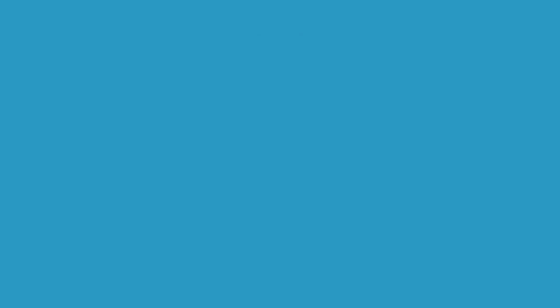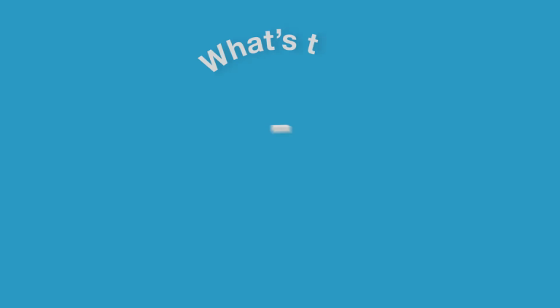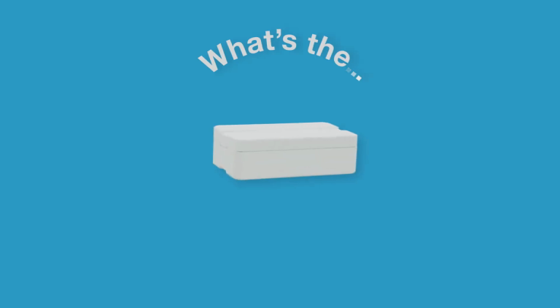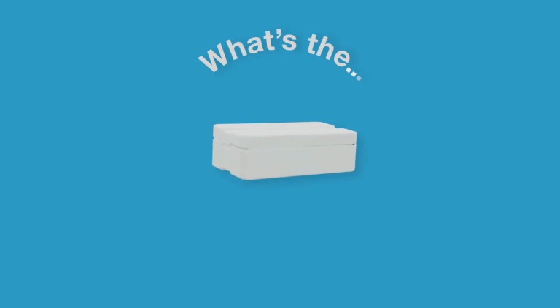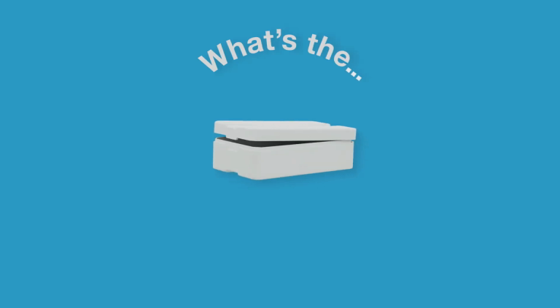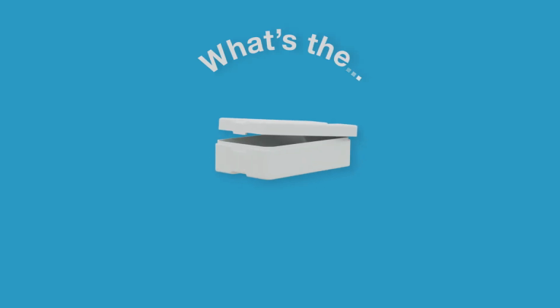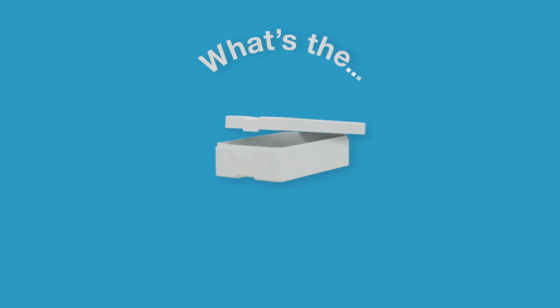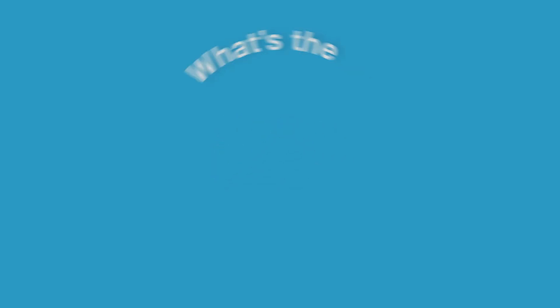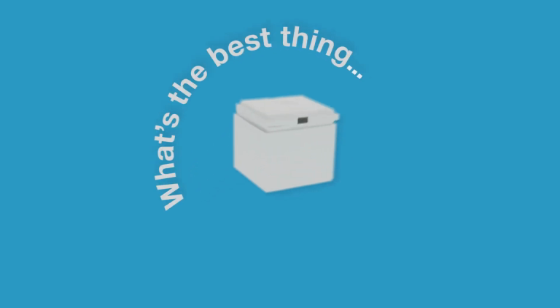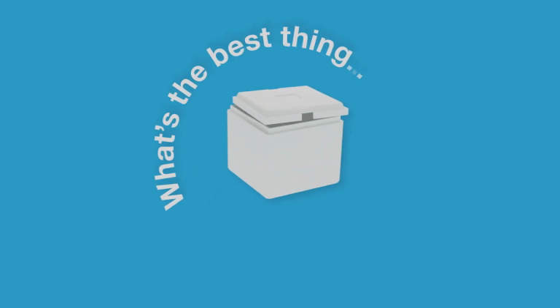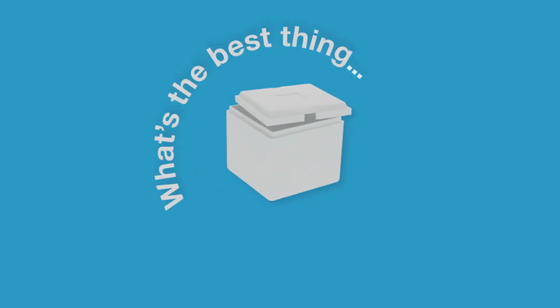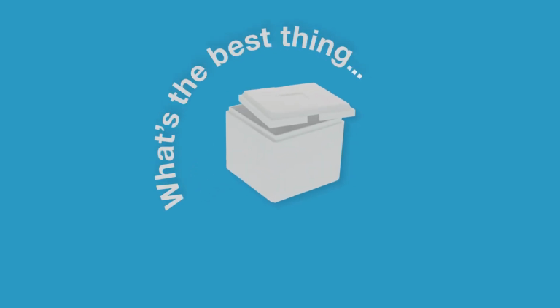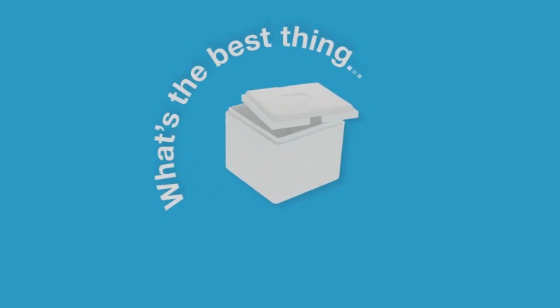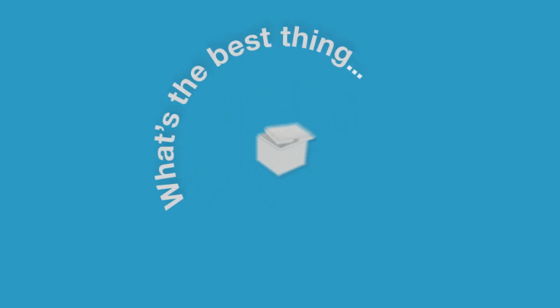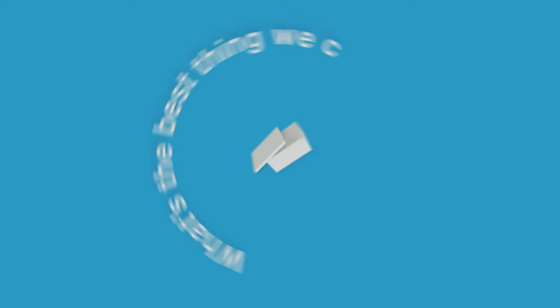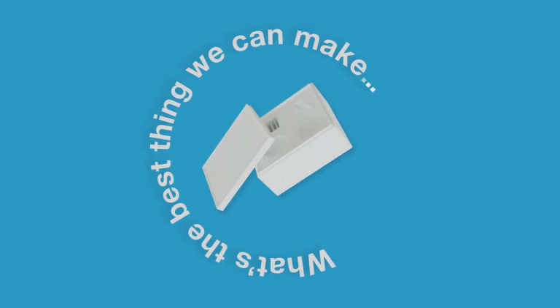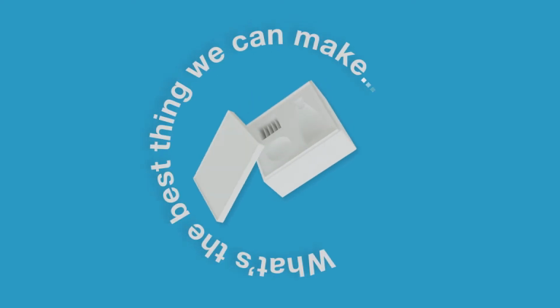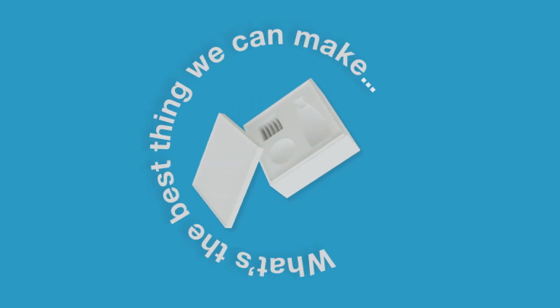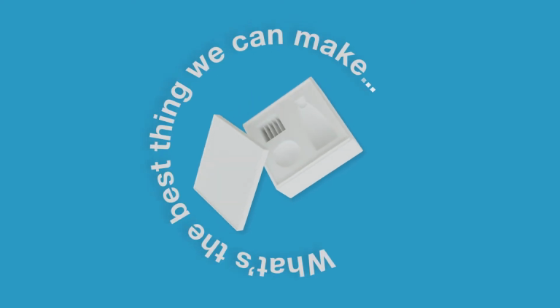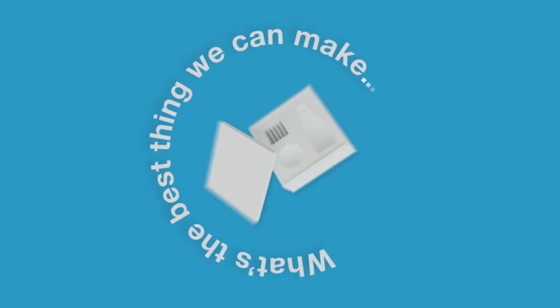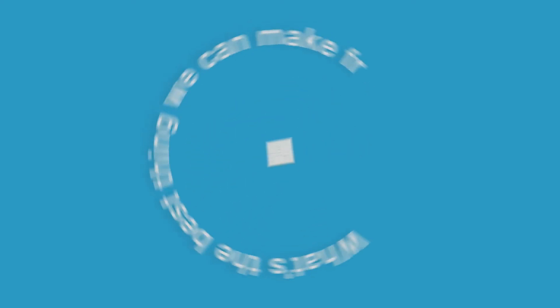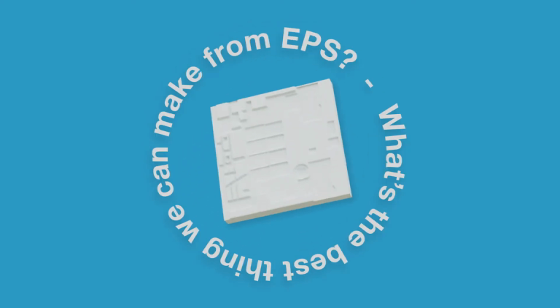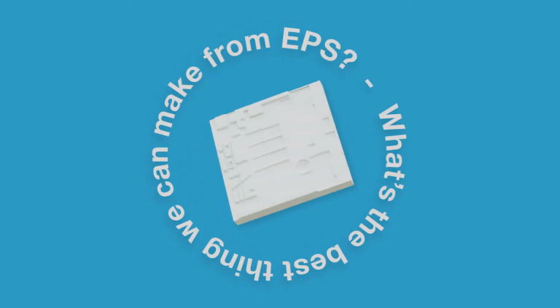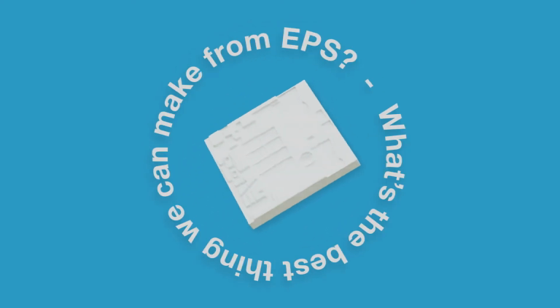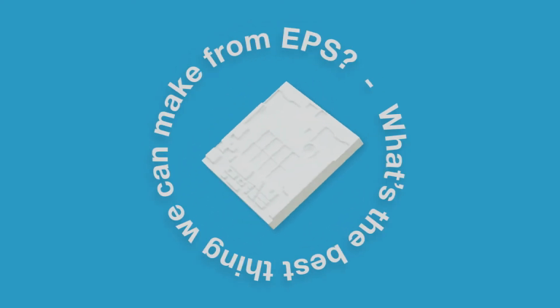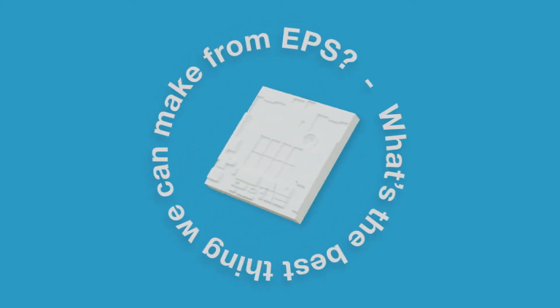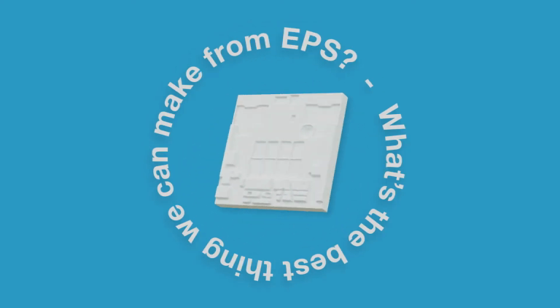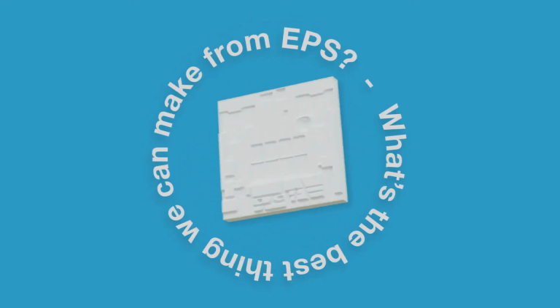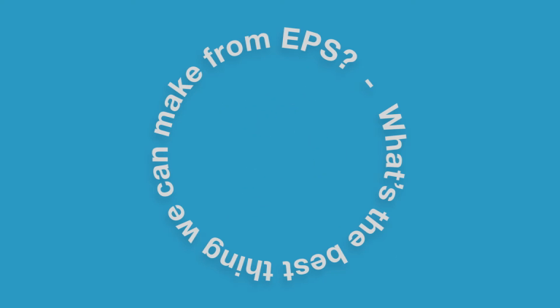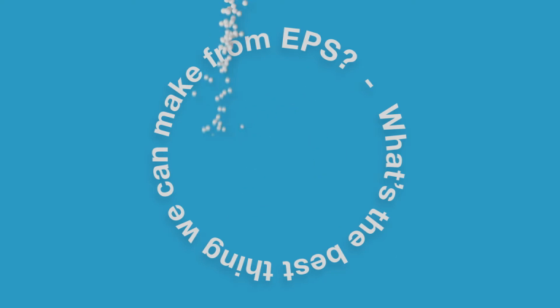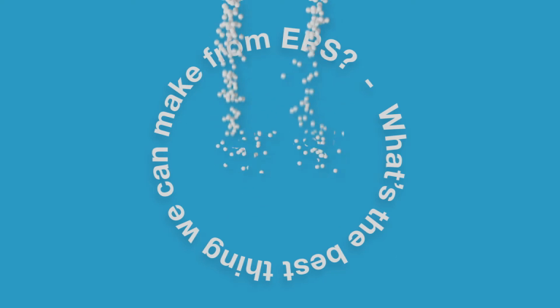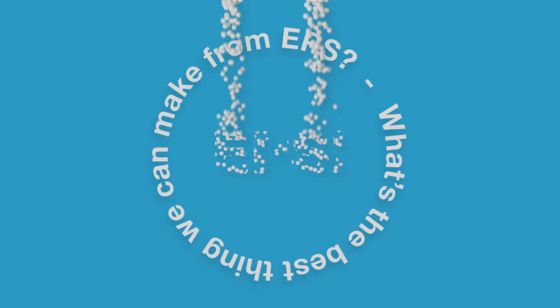What is the best thing we can make from EPS? It's EPS.